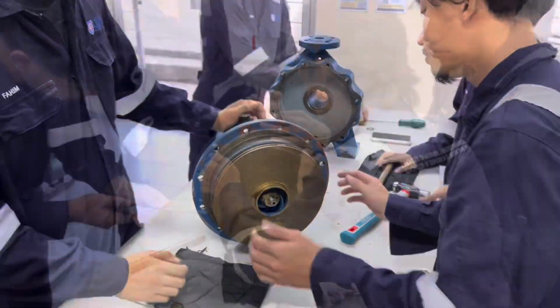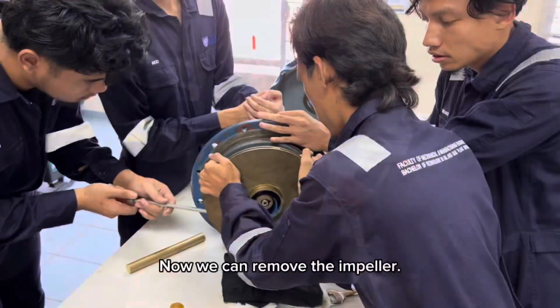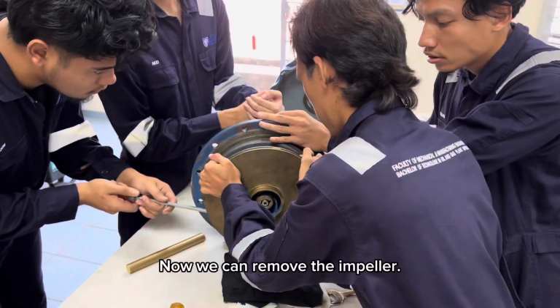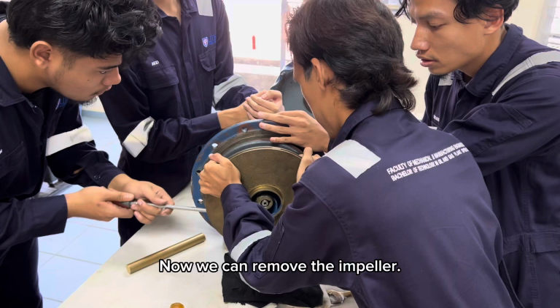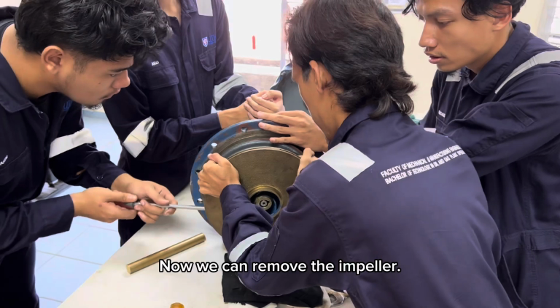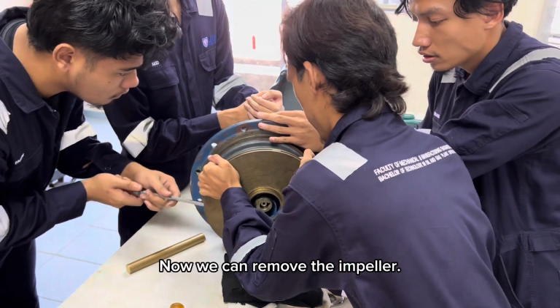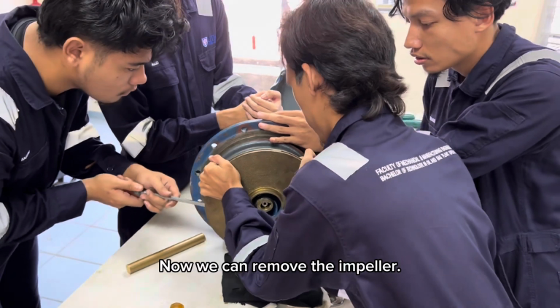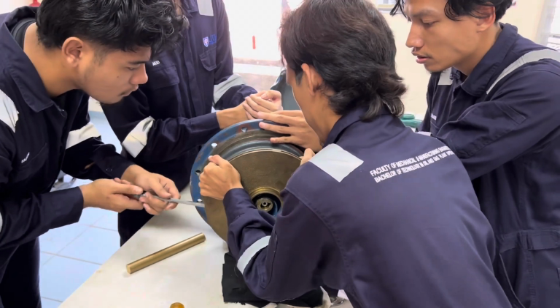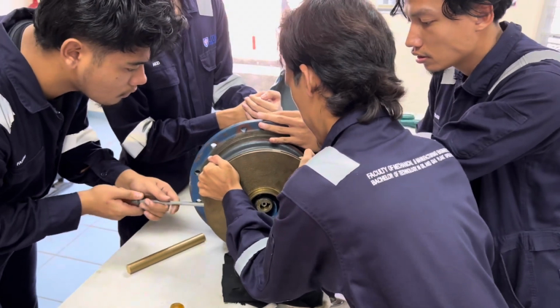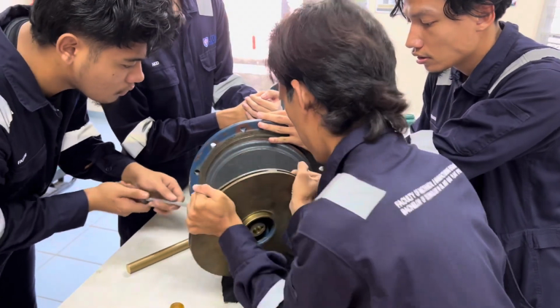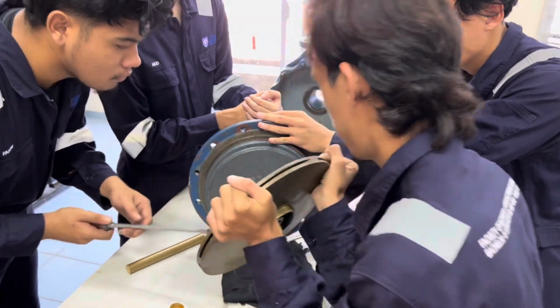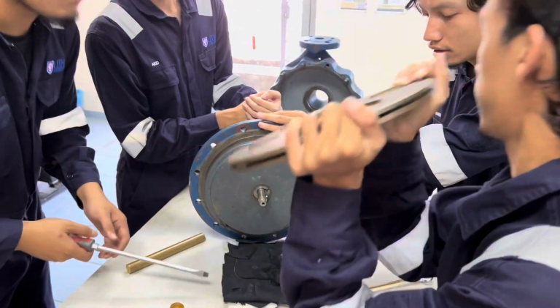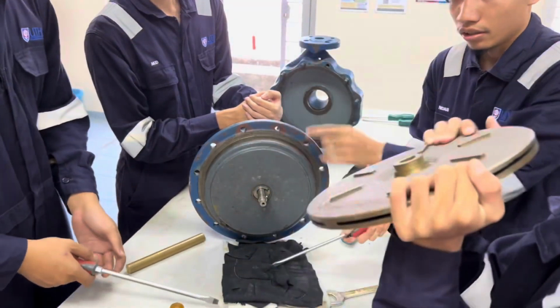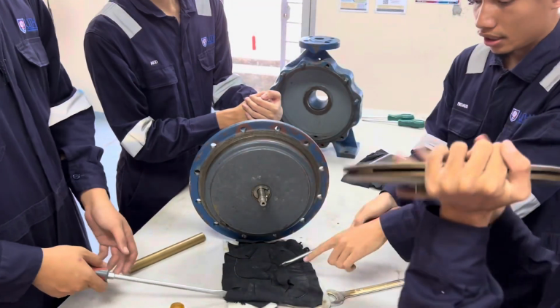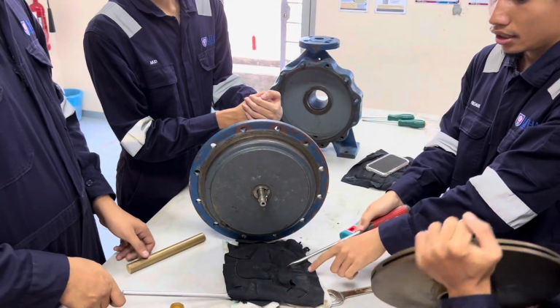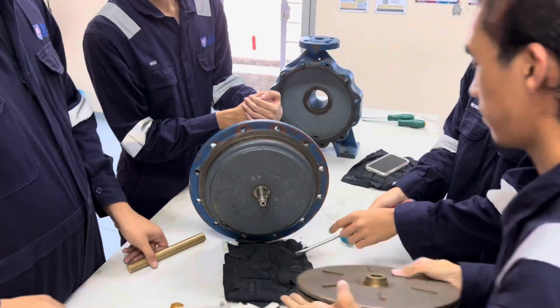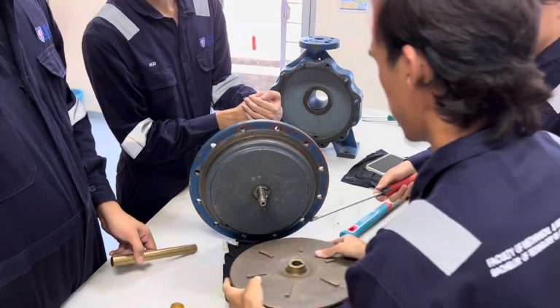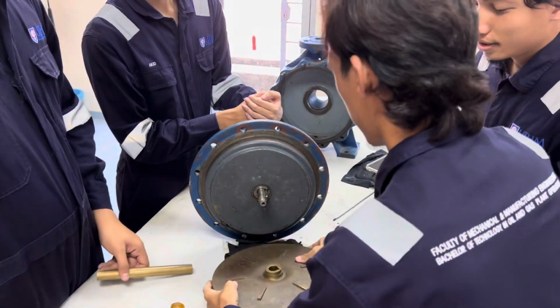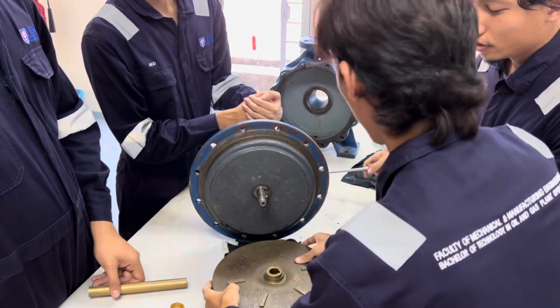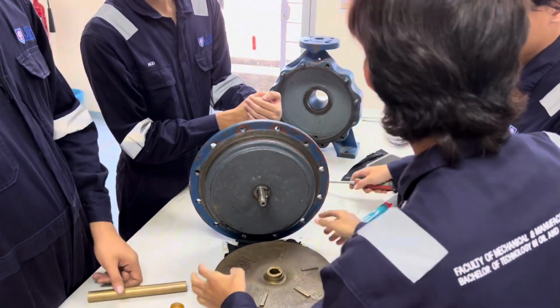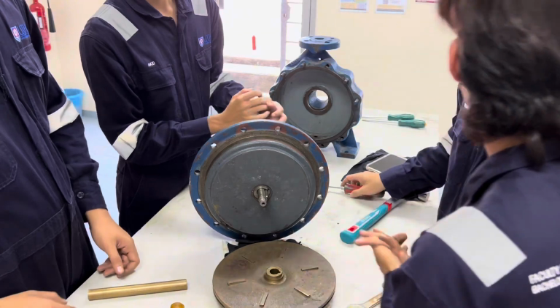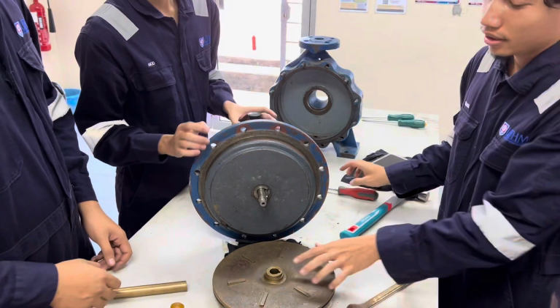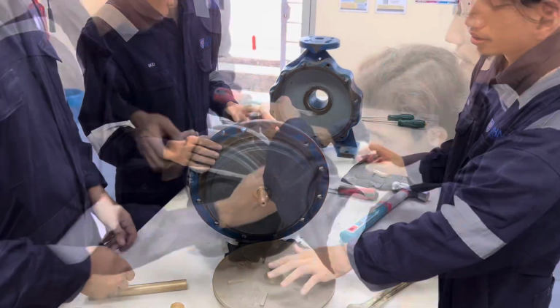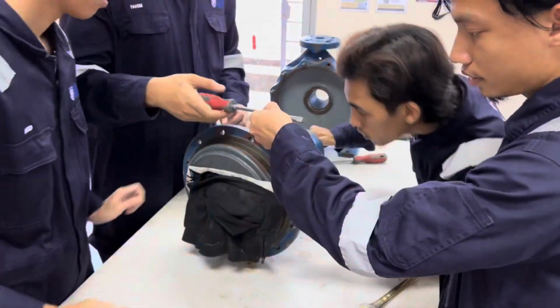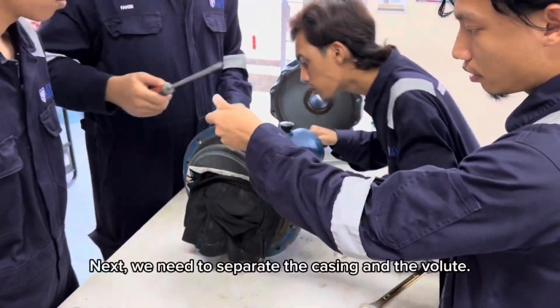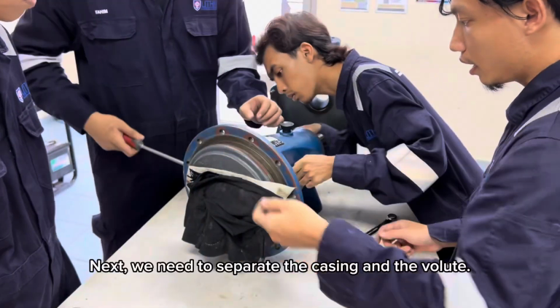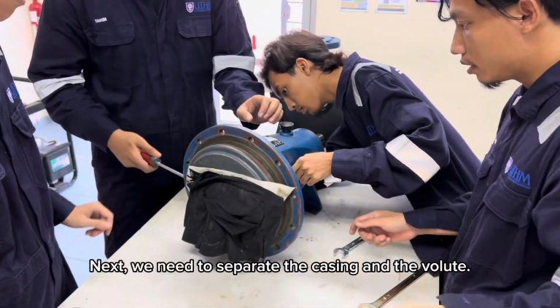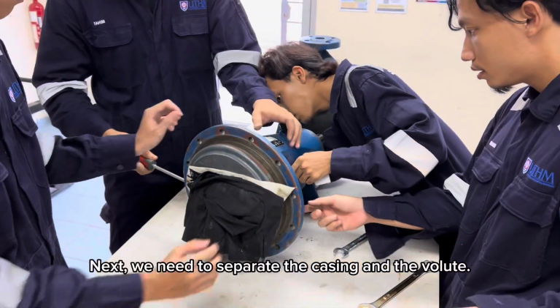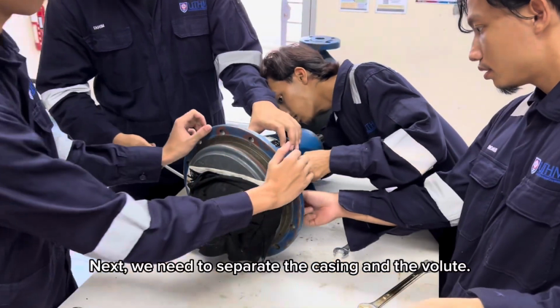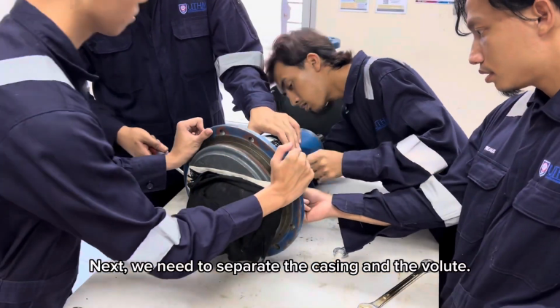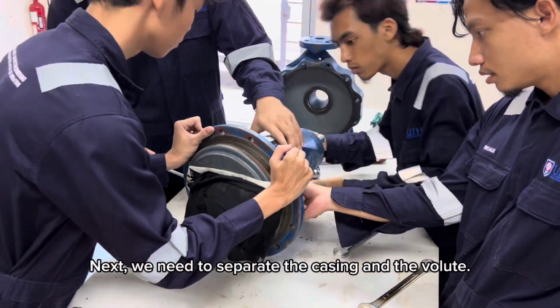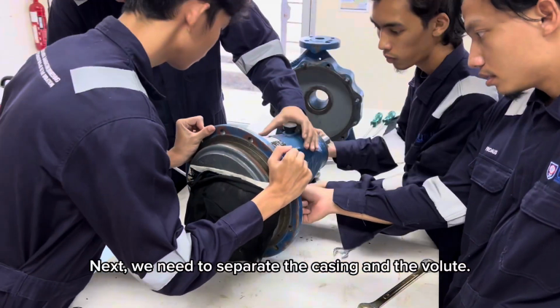Now we can remove the impeller. Next, we need to separate the casing and the volute.